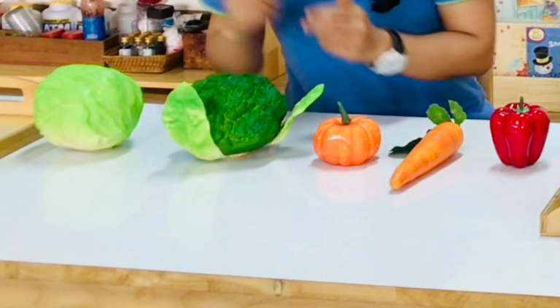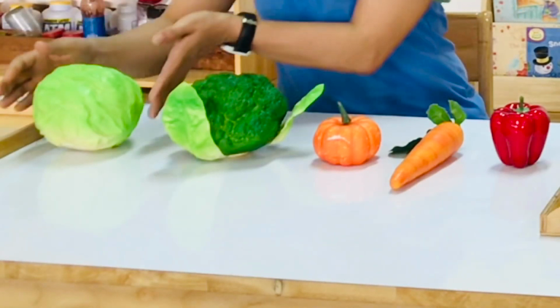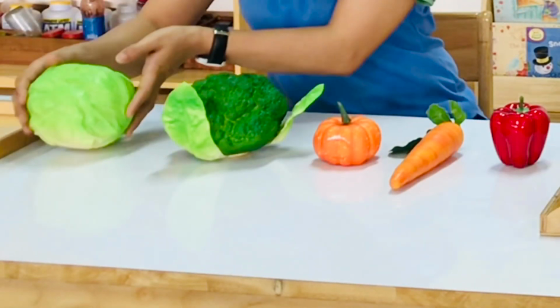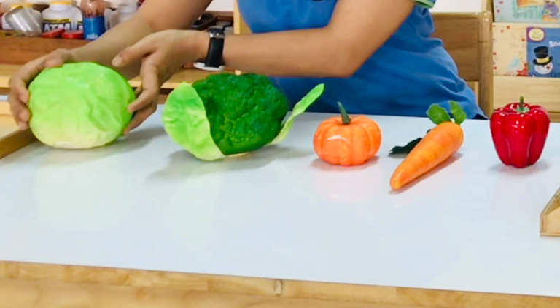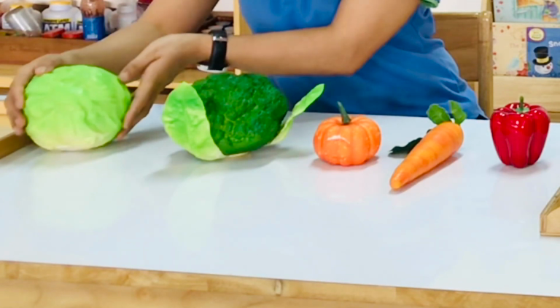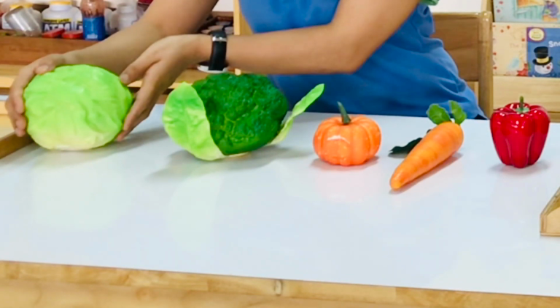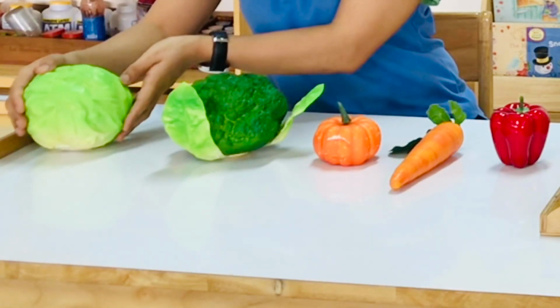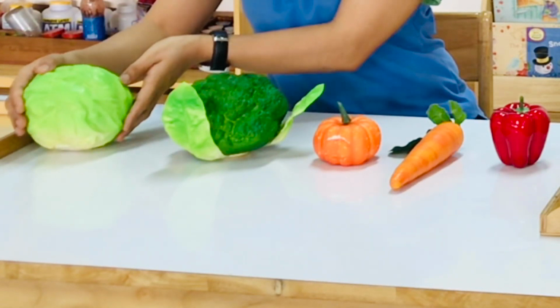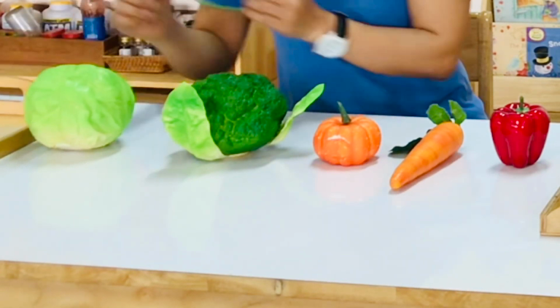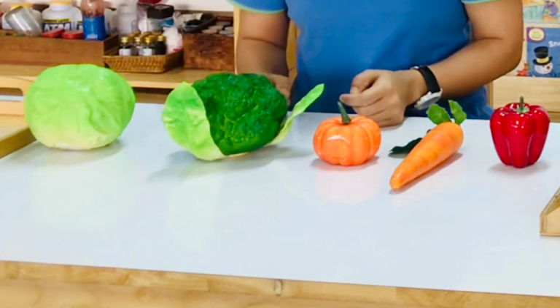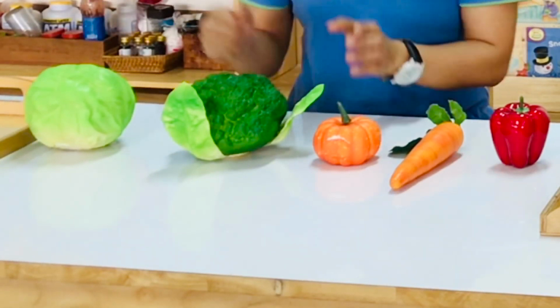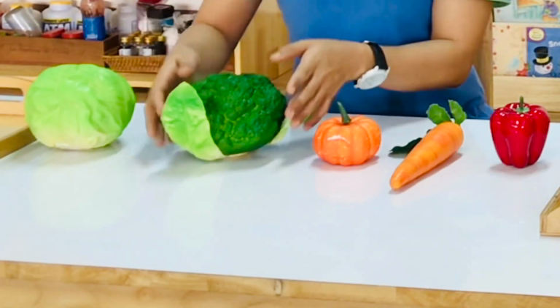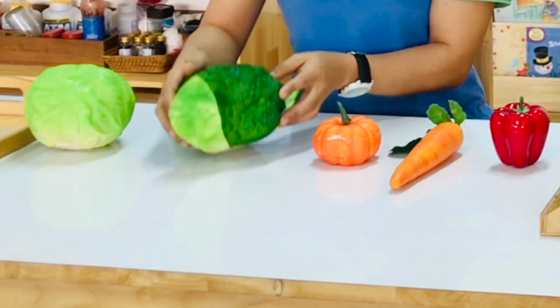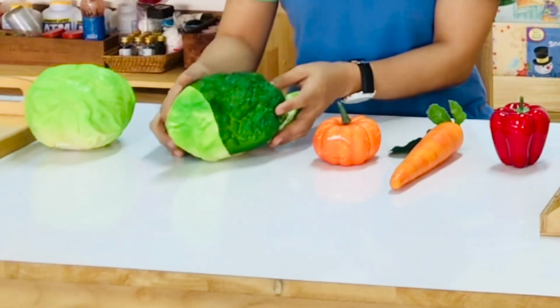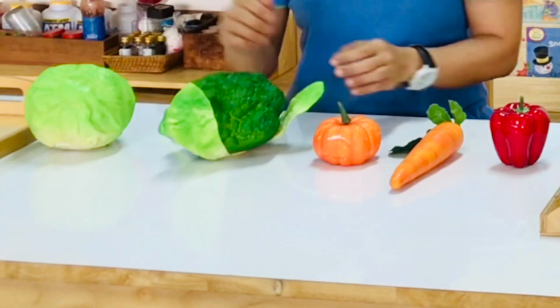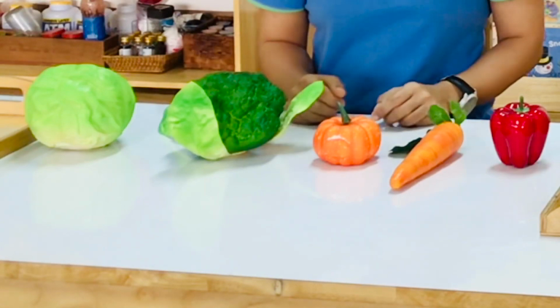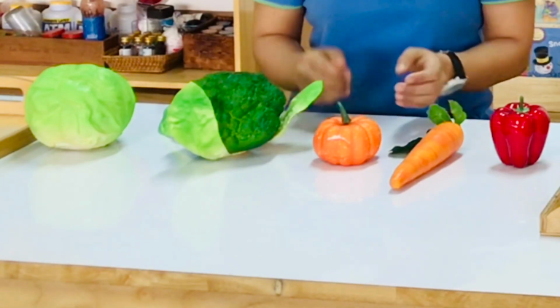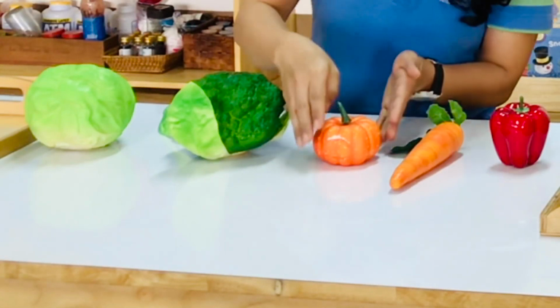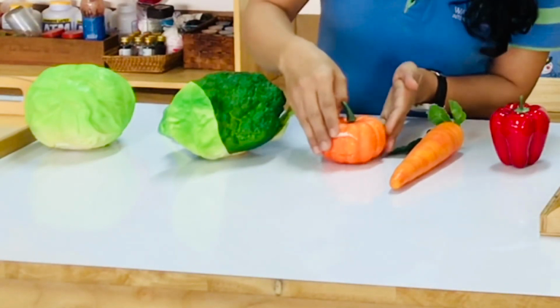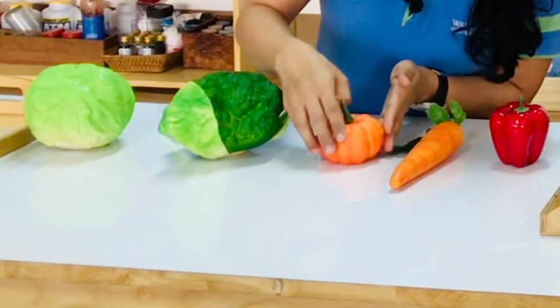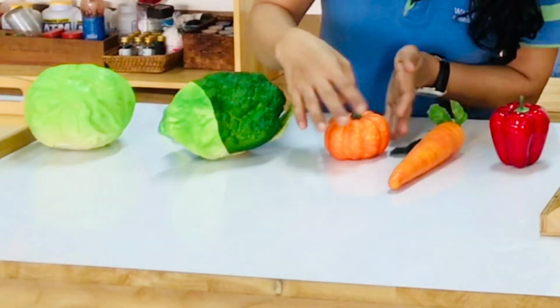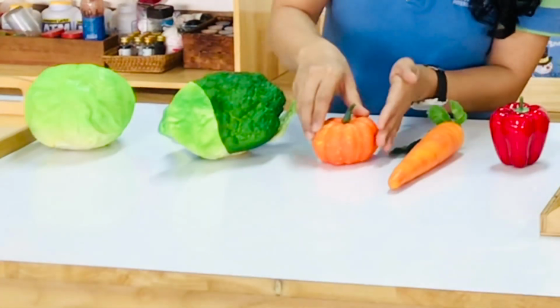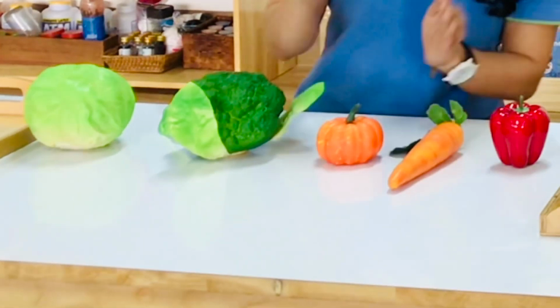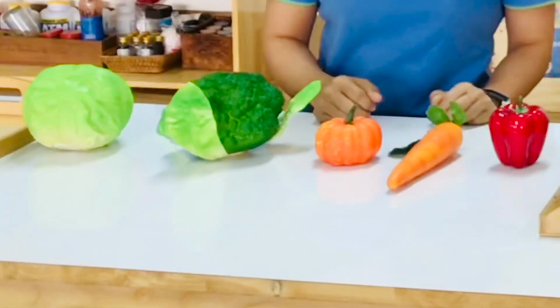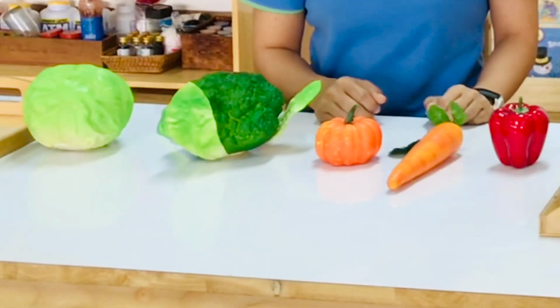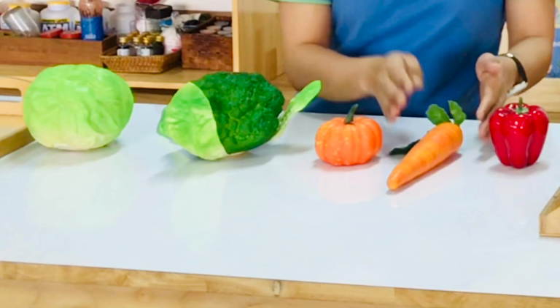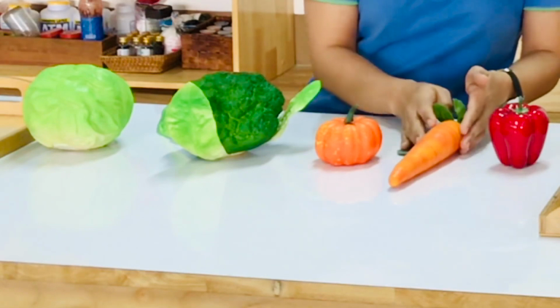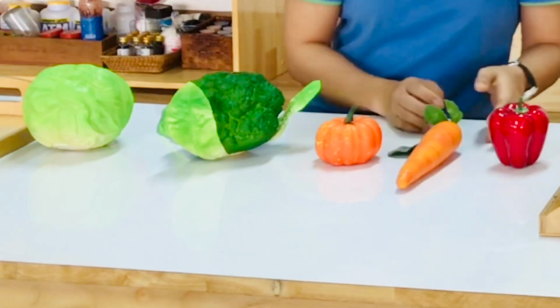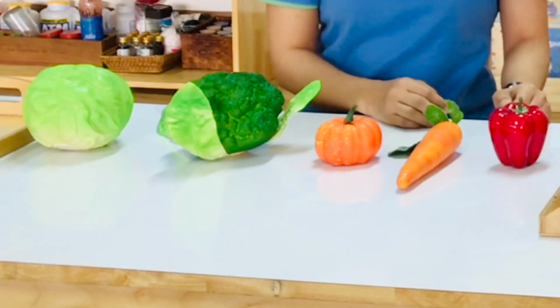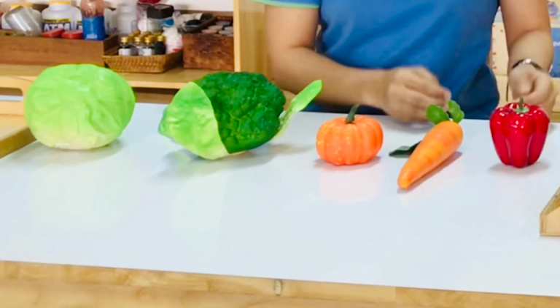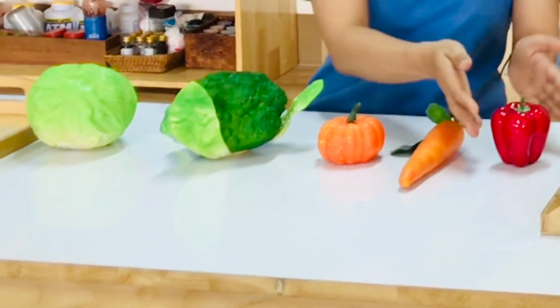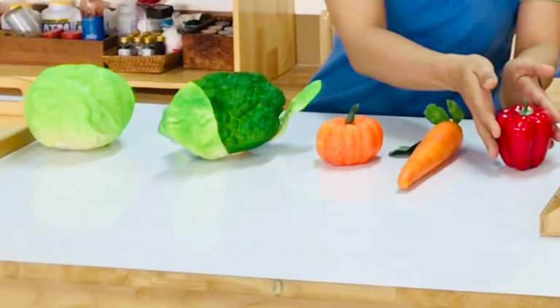This is cabbage, broccoli, pumpkin, carrot and capsicum.